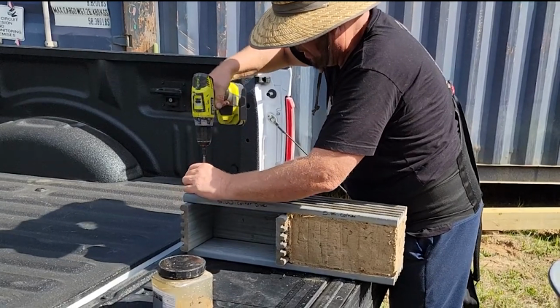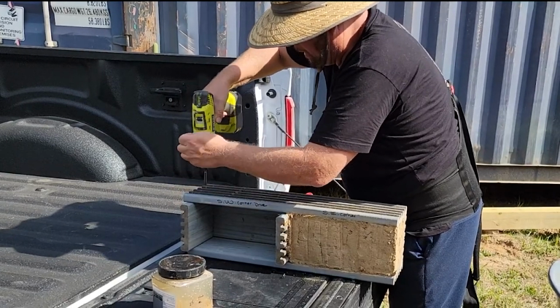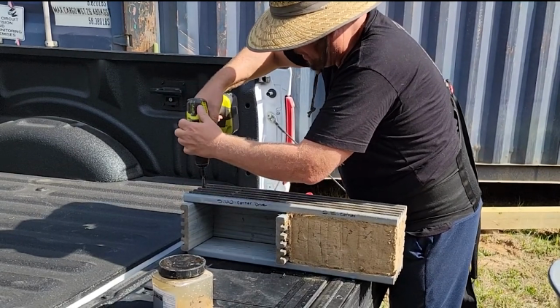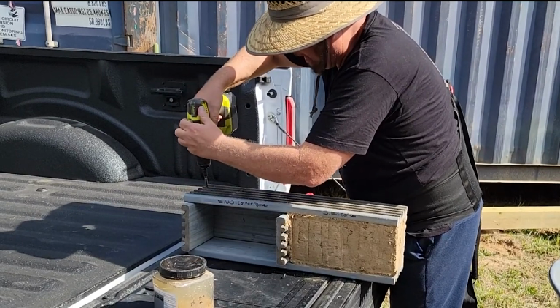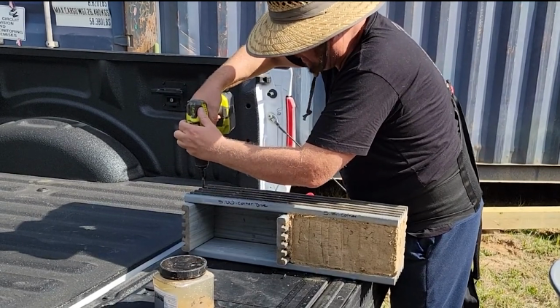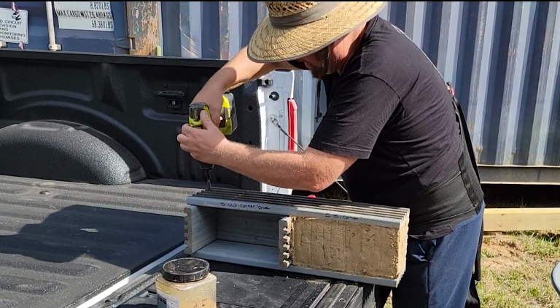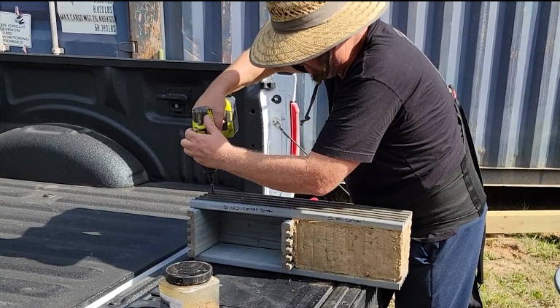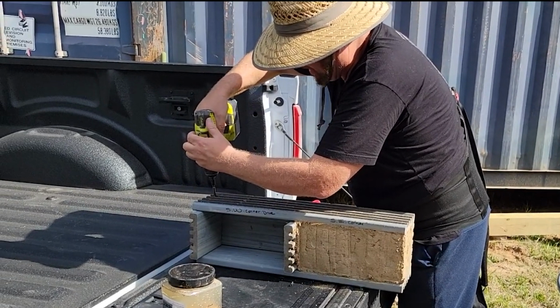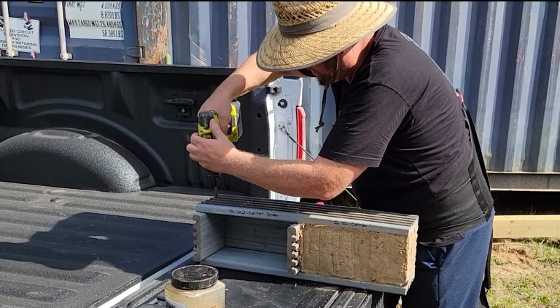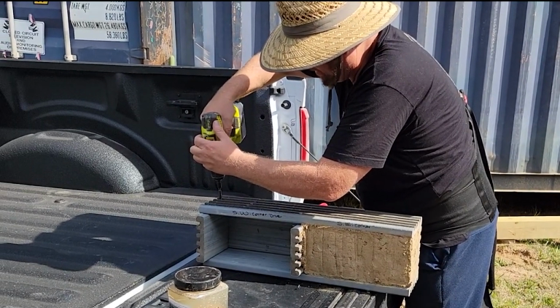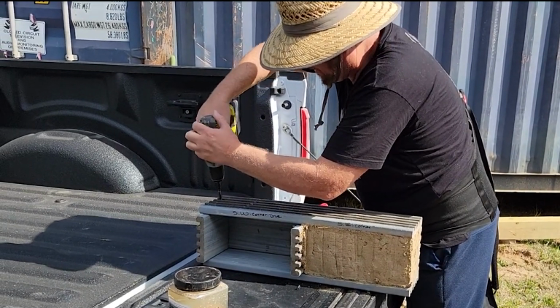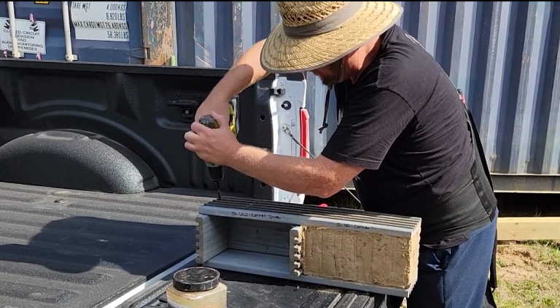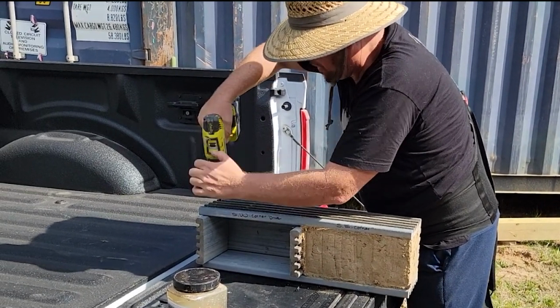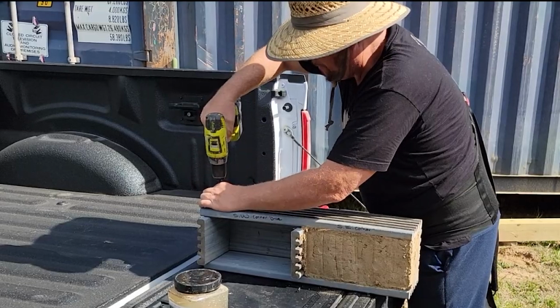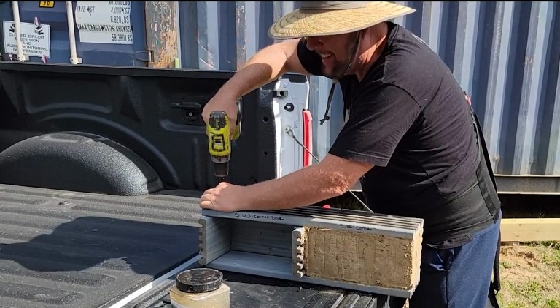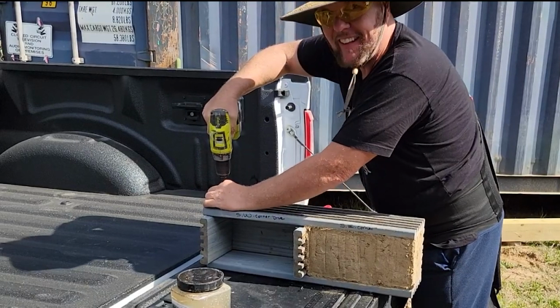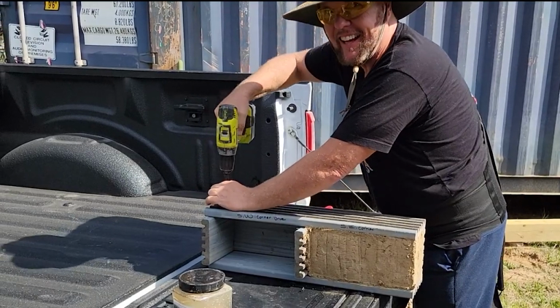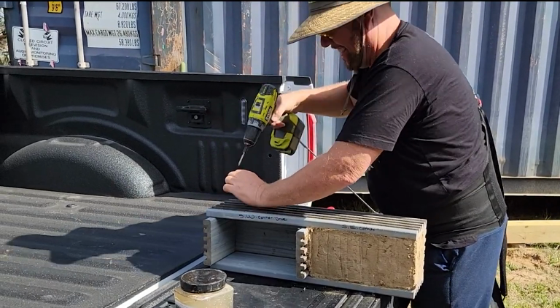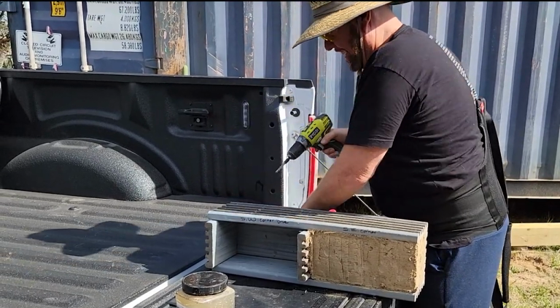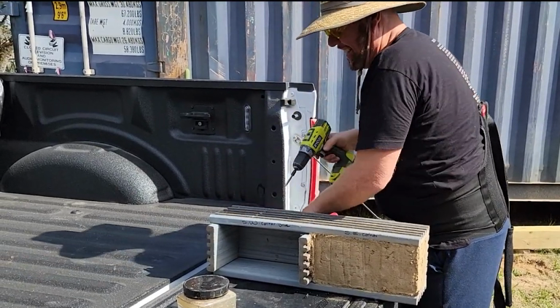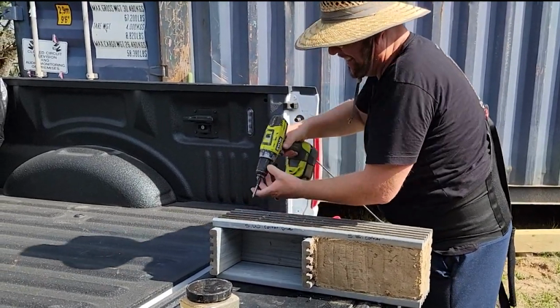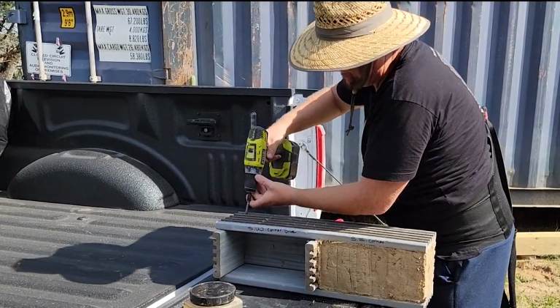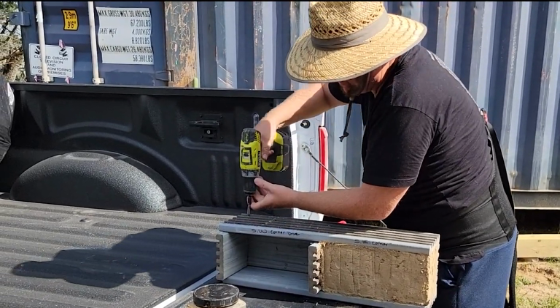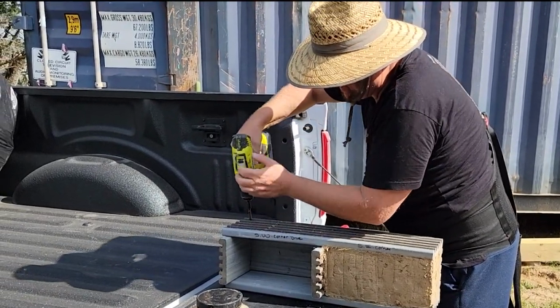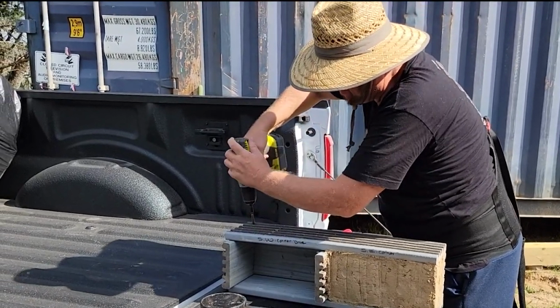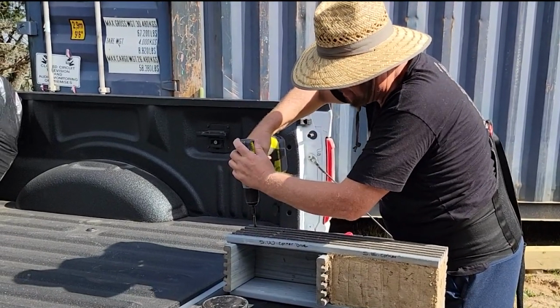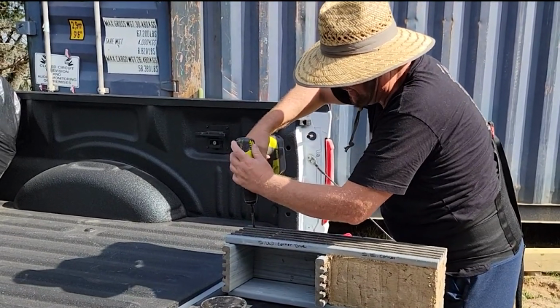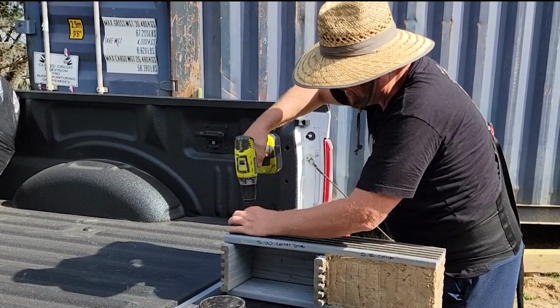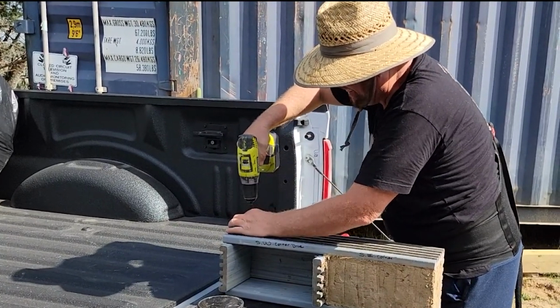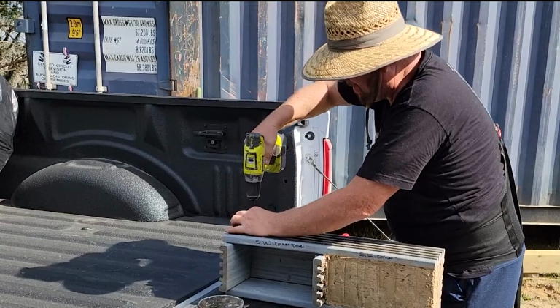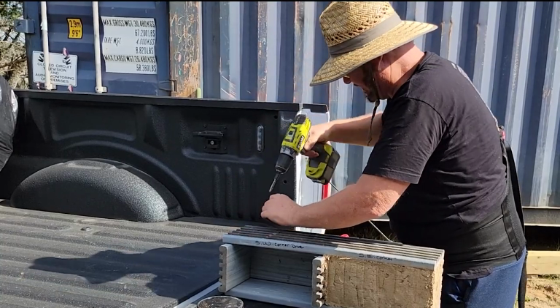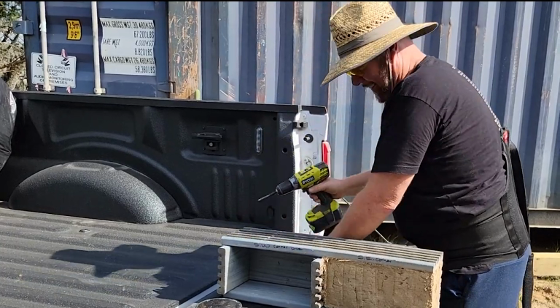I was so tired the day I did this test that I just rushed it — I didn't run it through the sieve properly. Every muscle hurt.